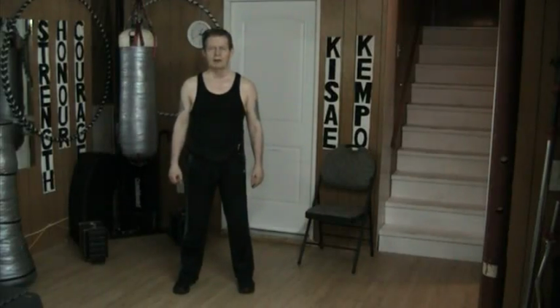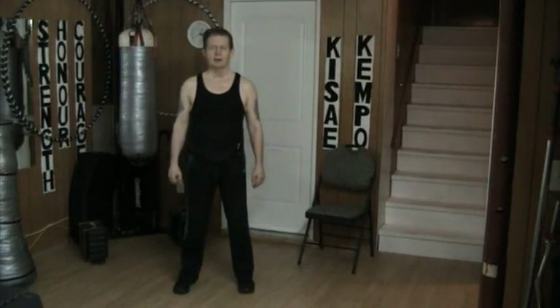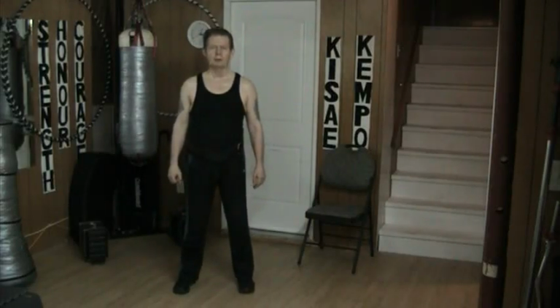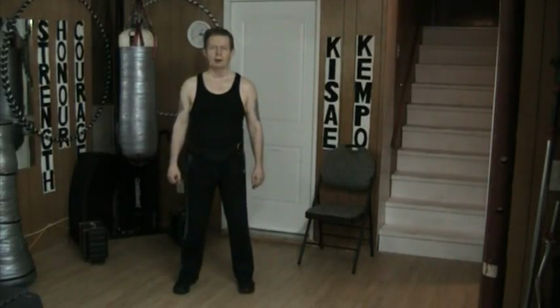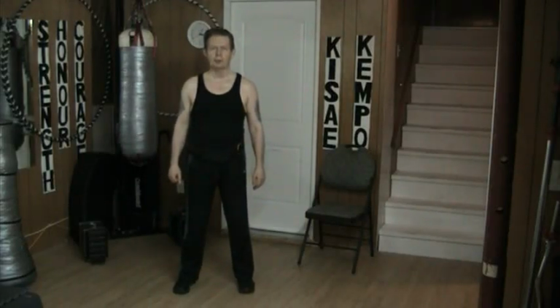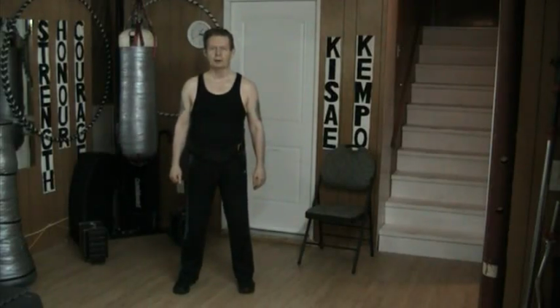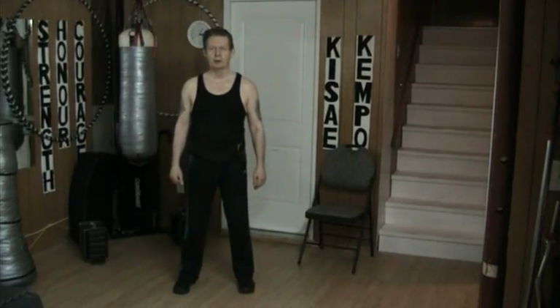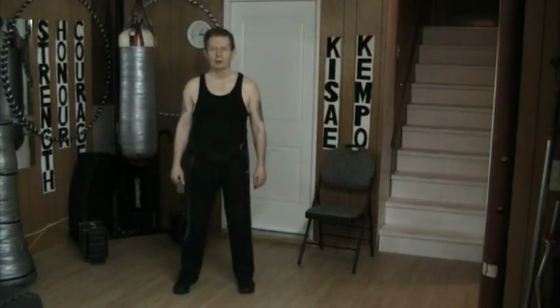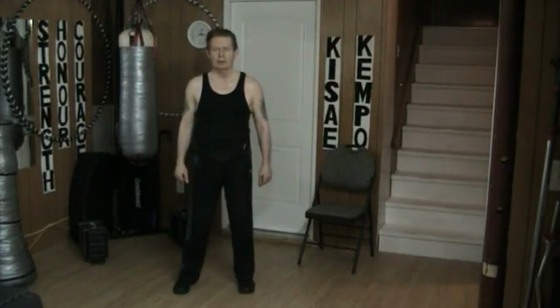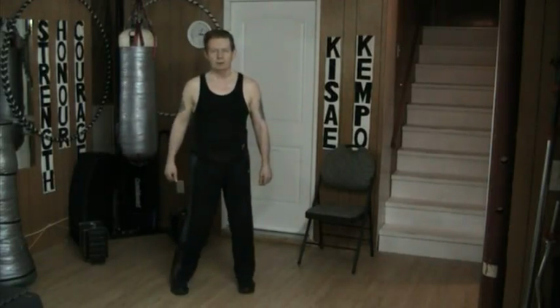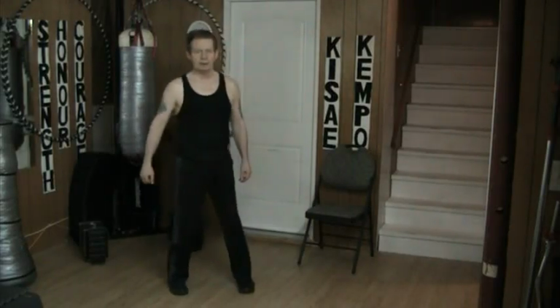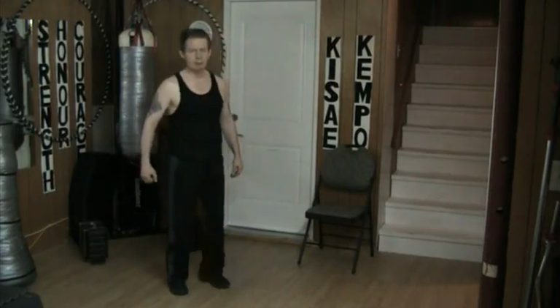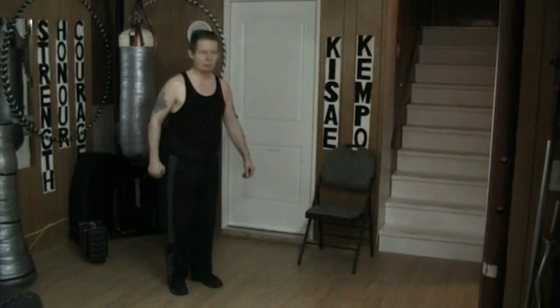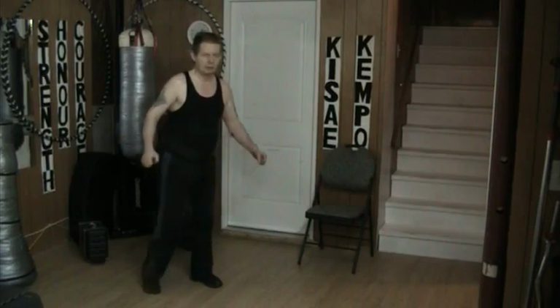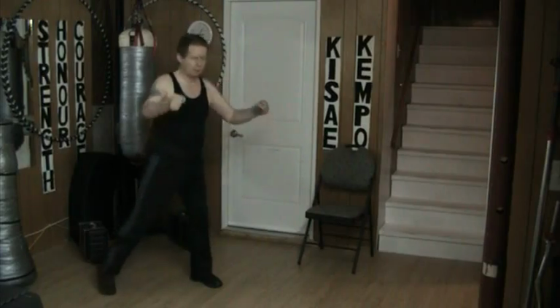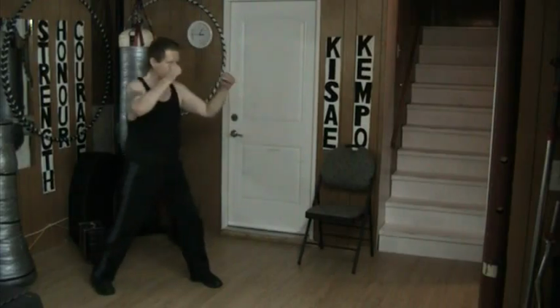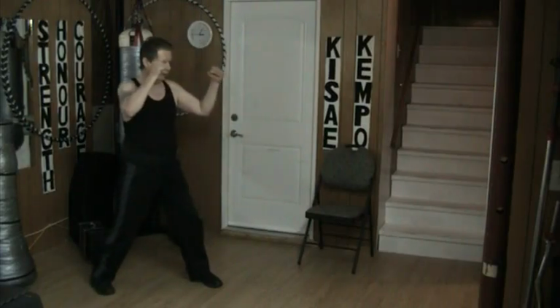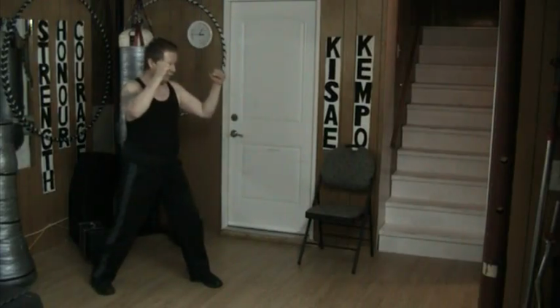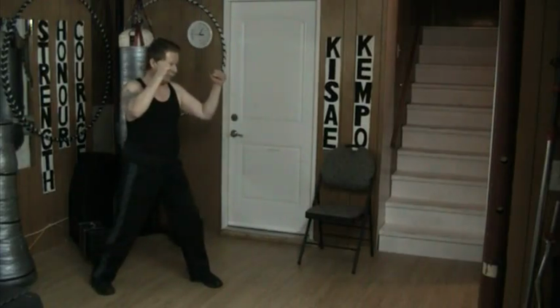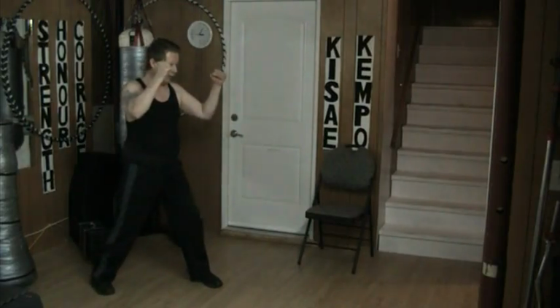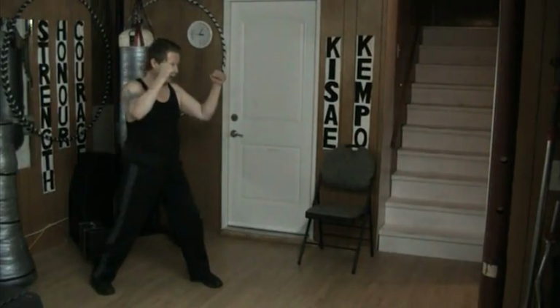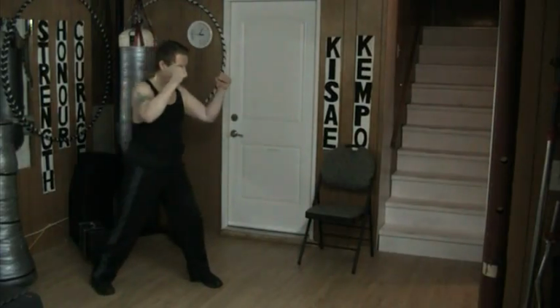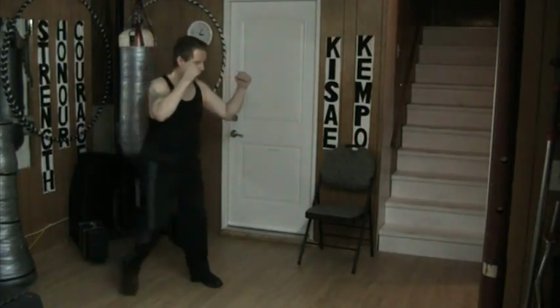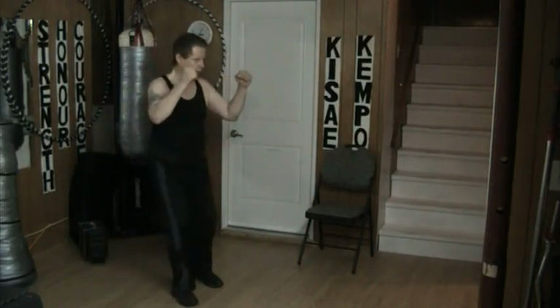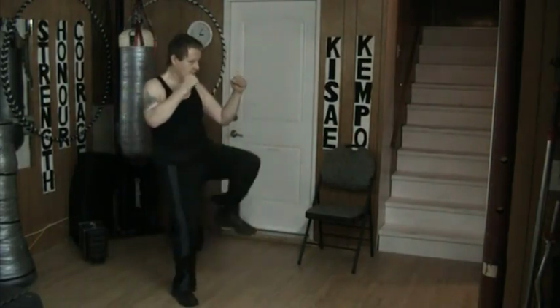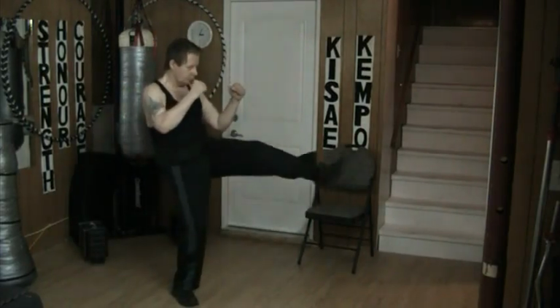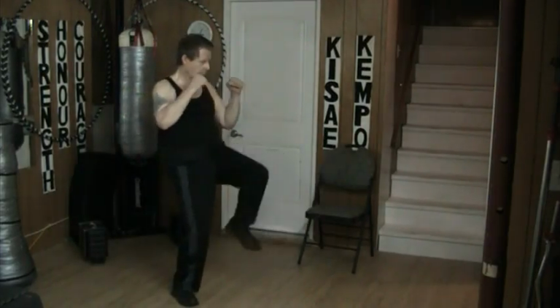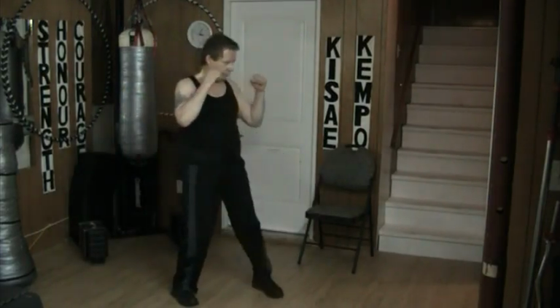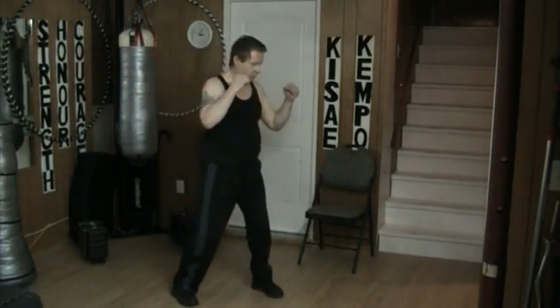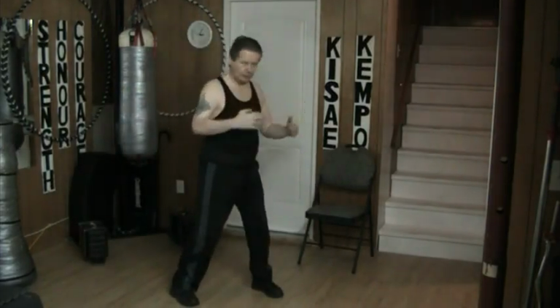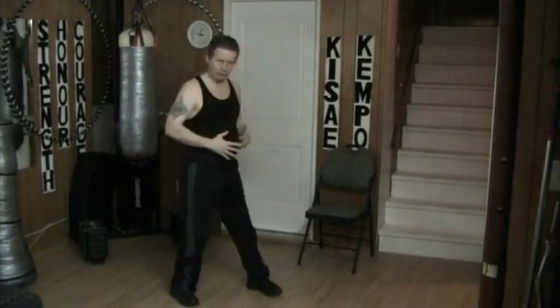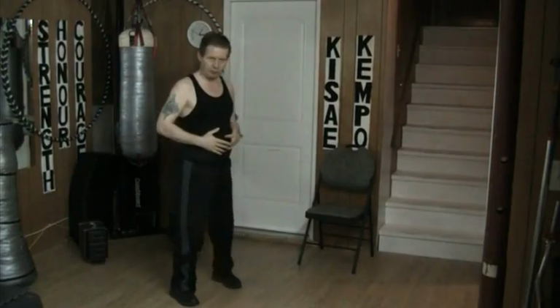Hello and welcome to my YouTube channel. Once again today I'm doing basic defenses. This time the attack is a front kick right into the stomach.